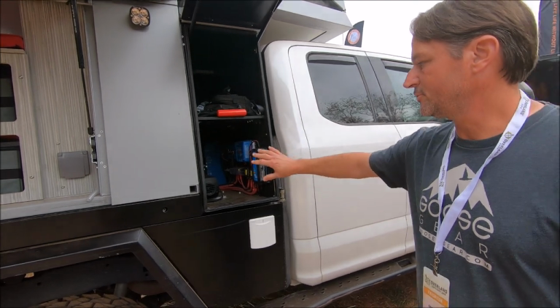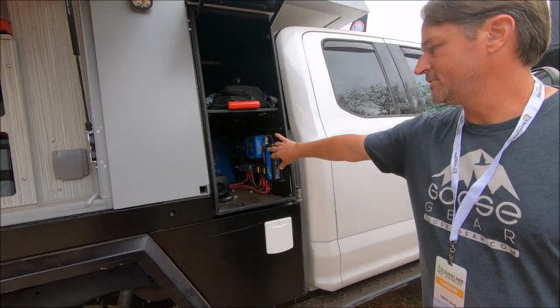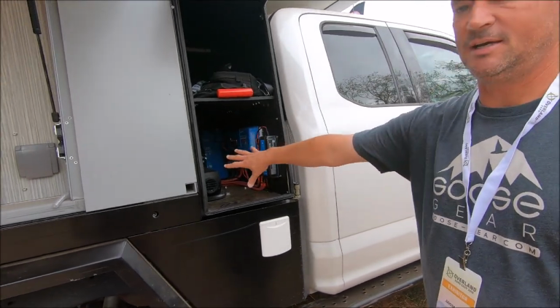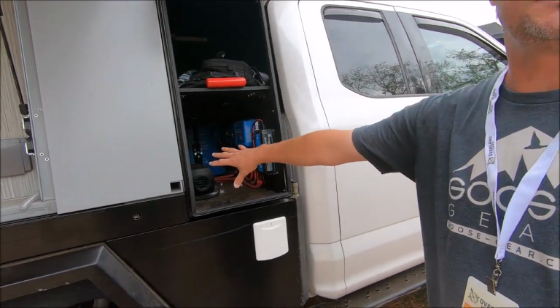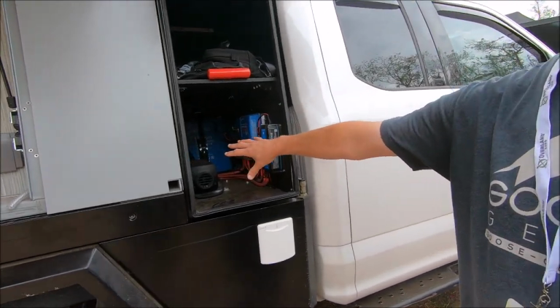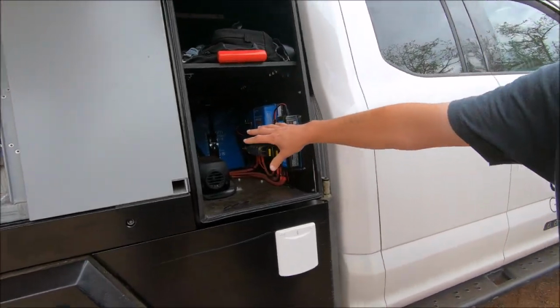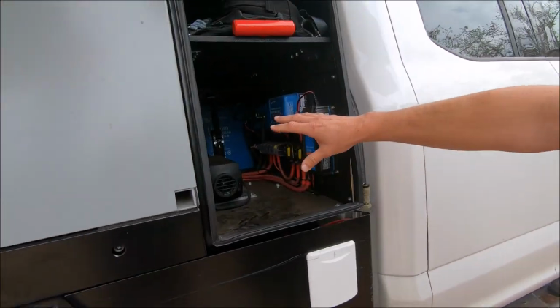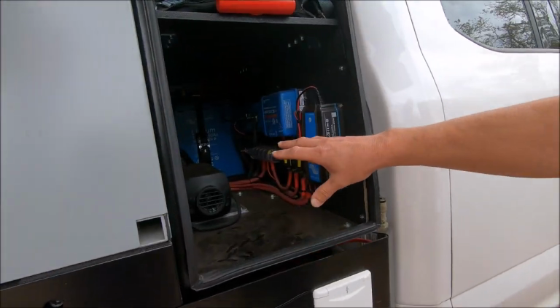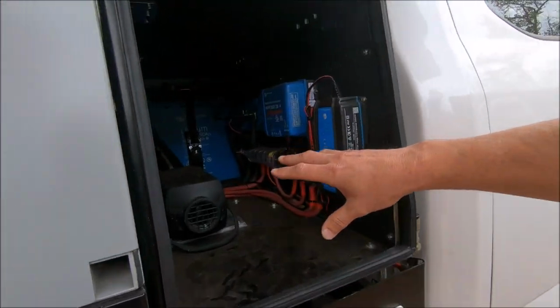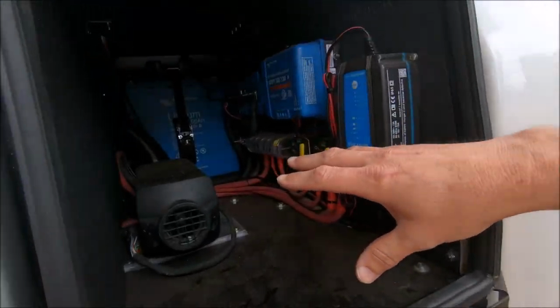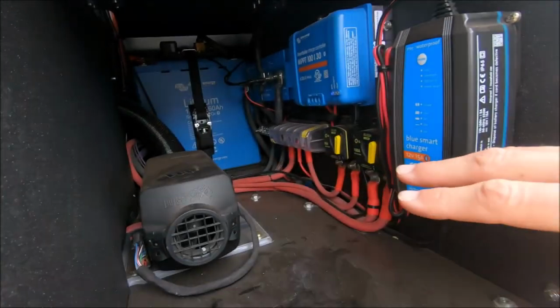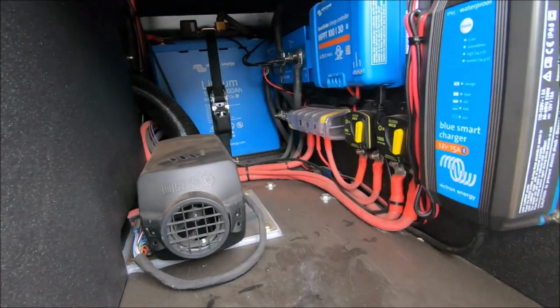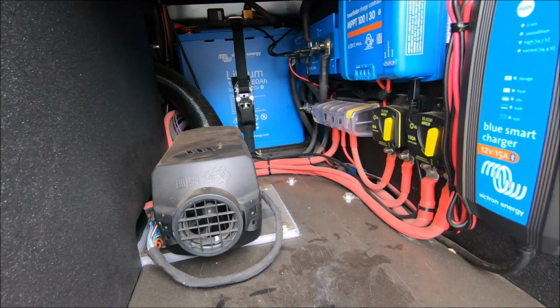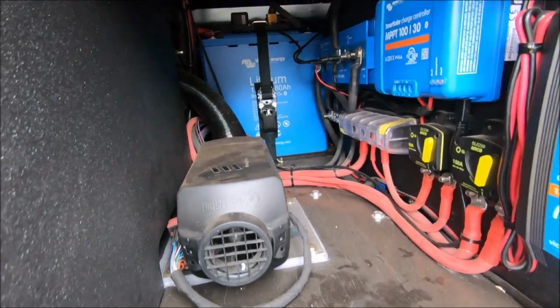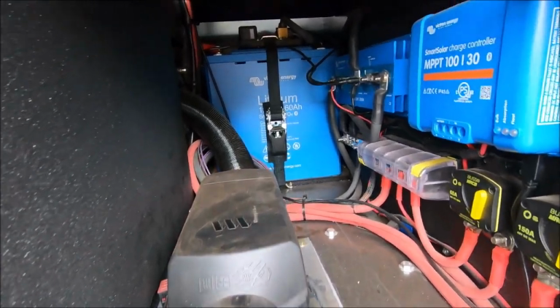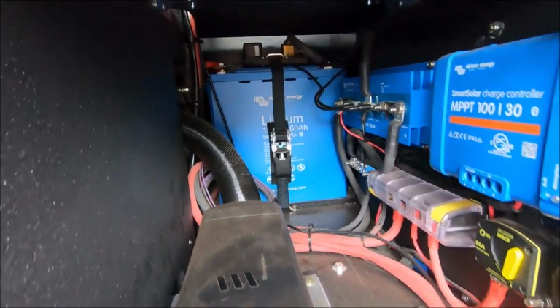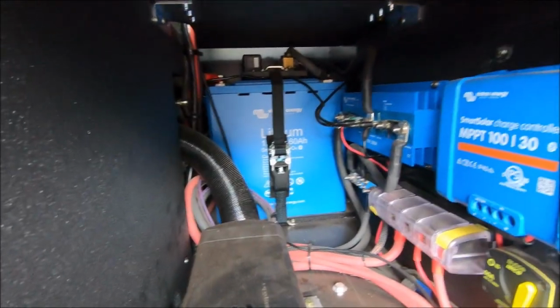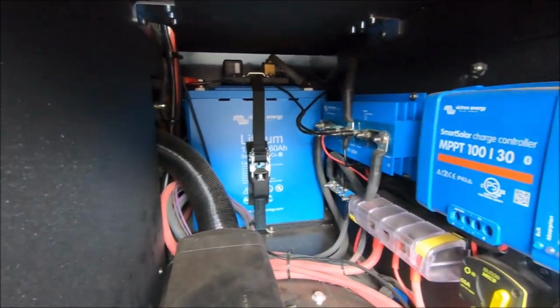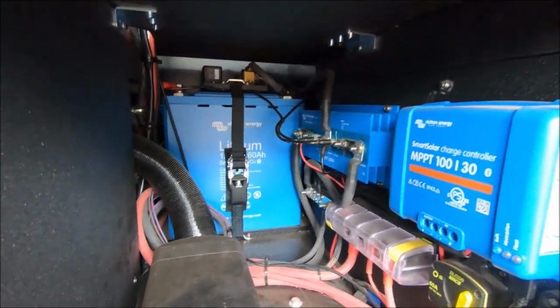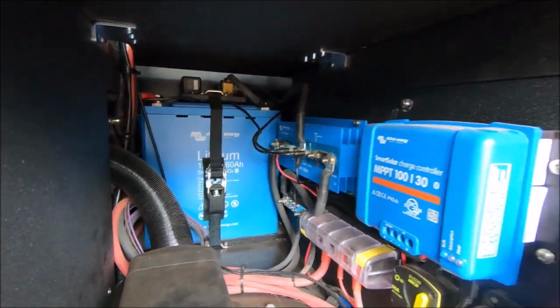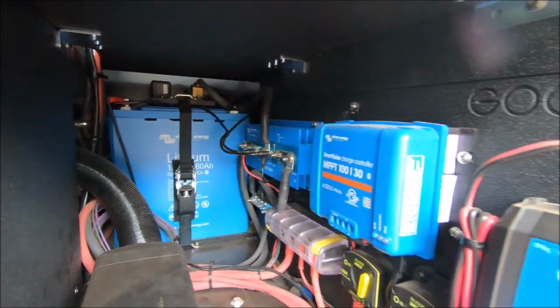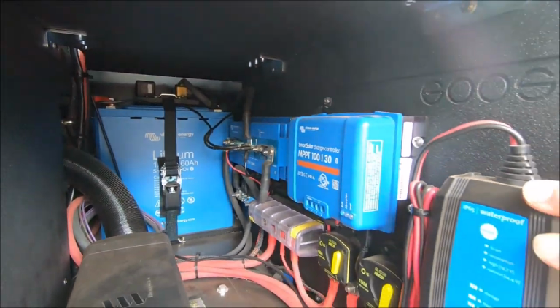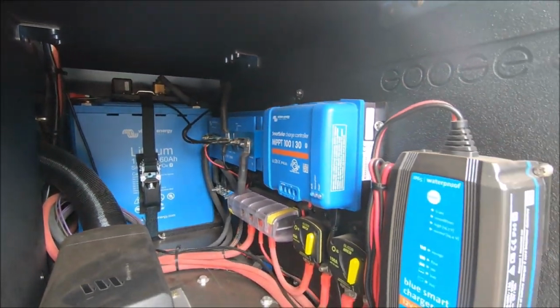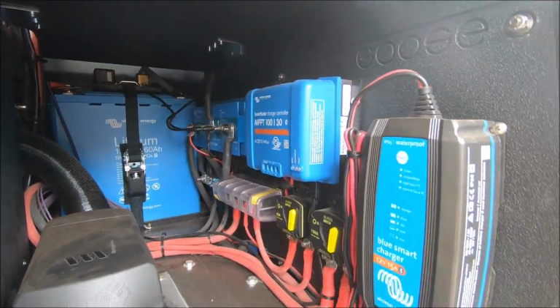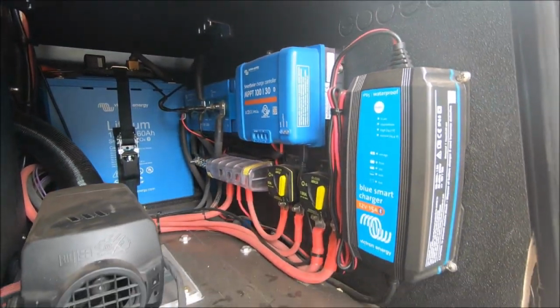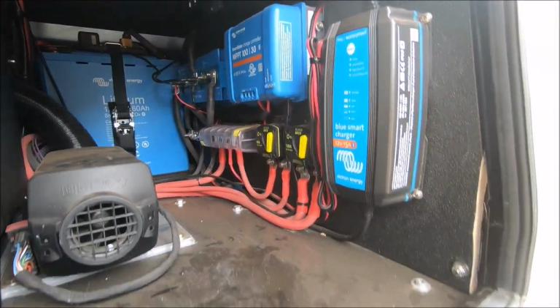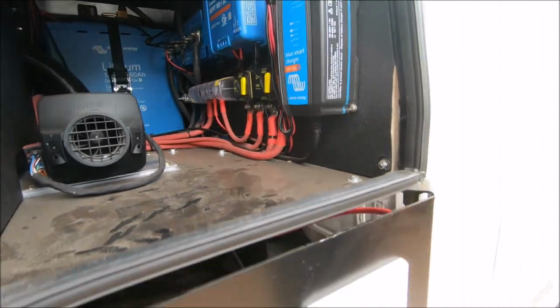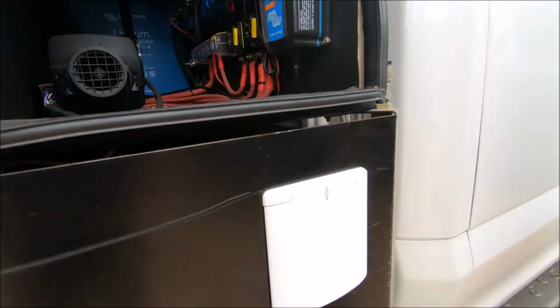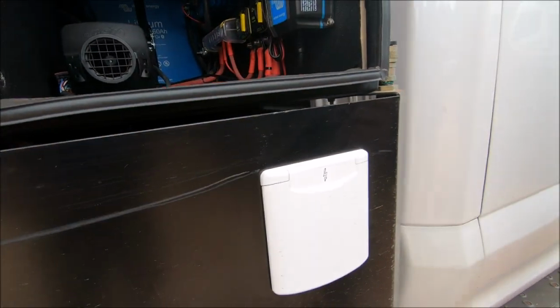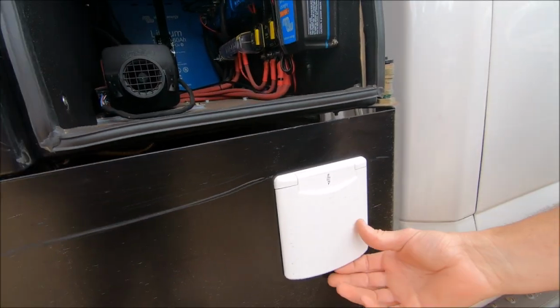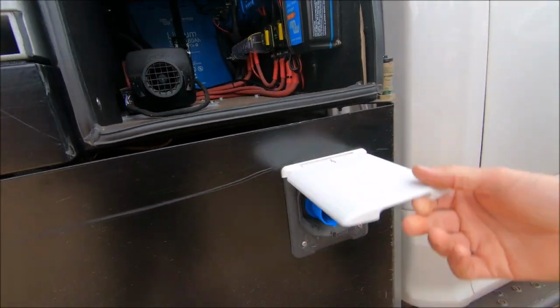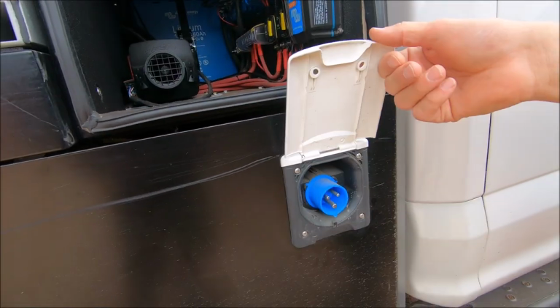For electrical and heating systems, we put in an S-Bar diesel heater, Victron control systems, Victron battery systems, and shore power connections so we can charge it if we're not going to use it for a while. It makes it very easy.